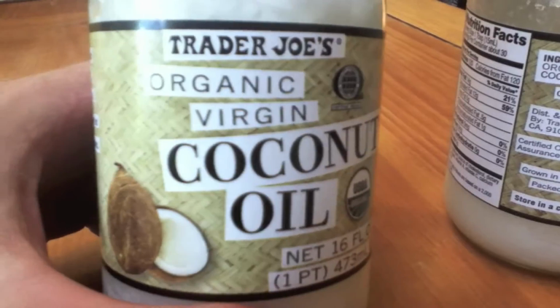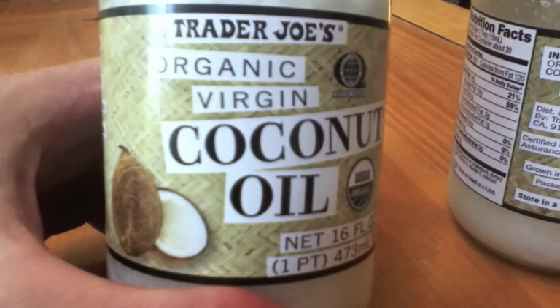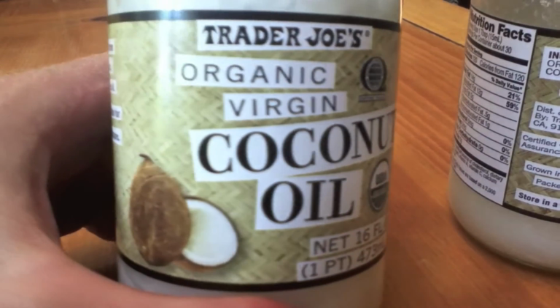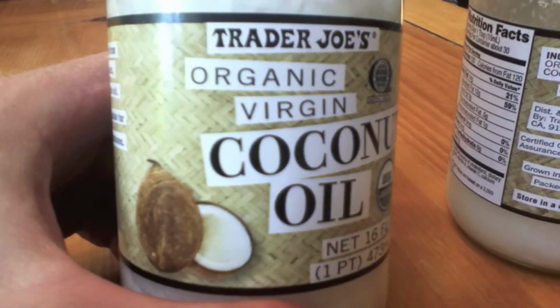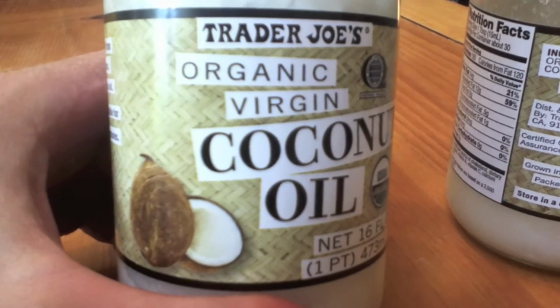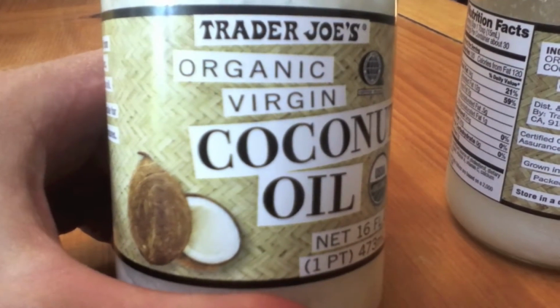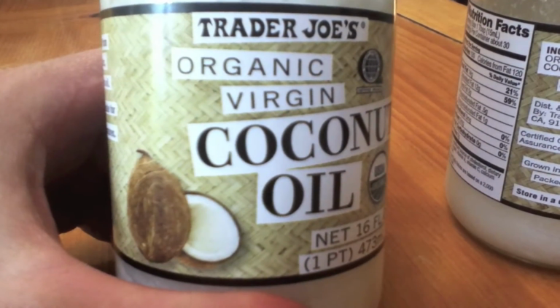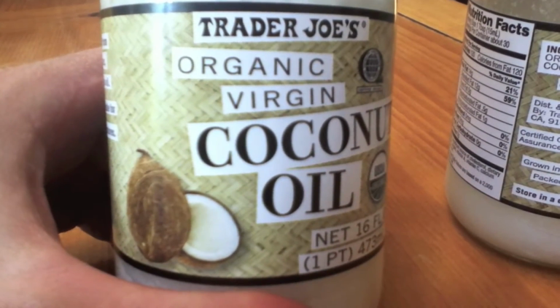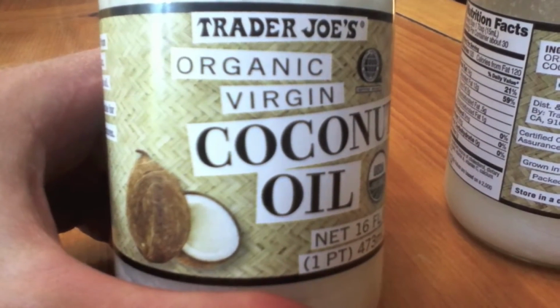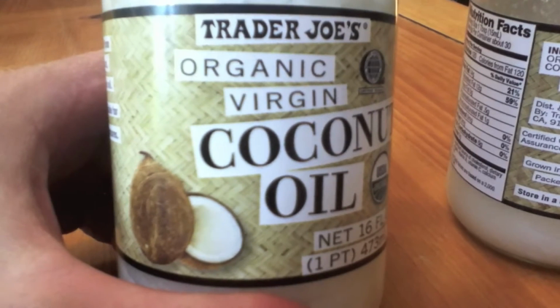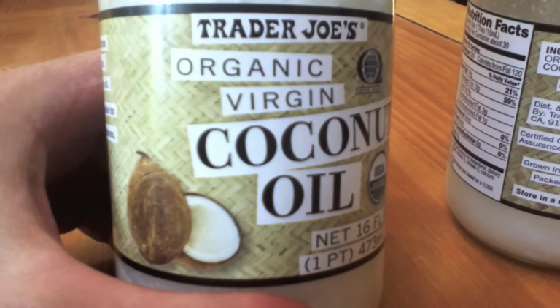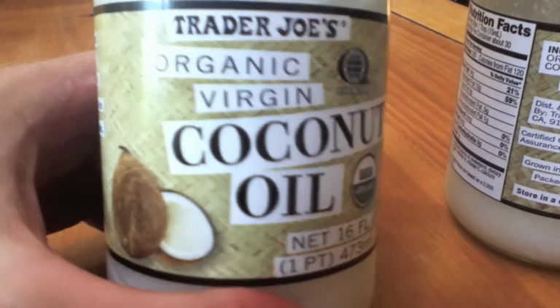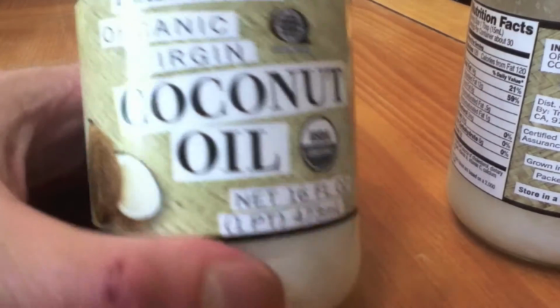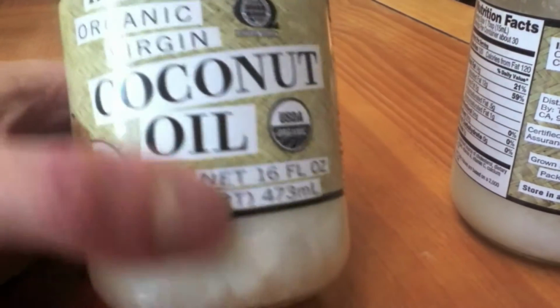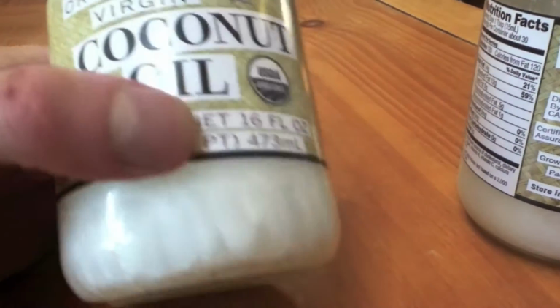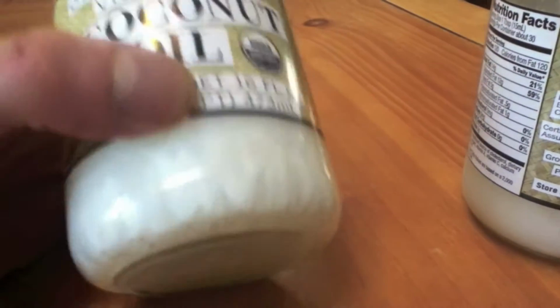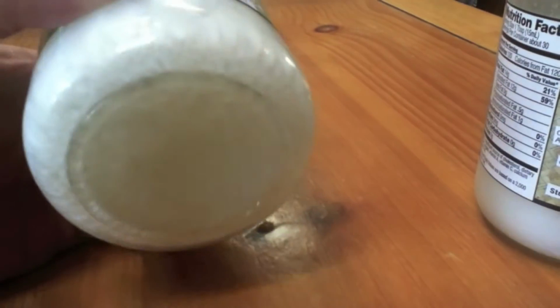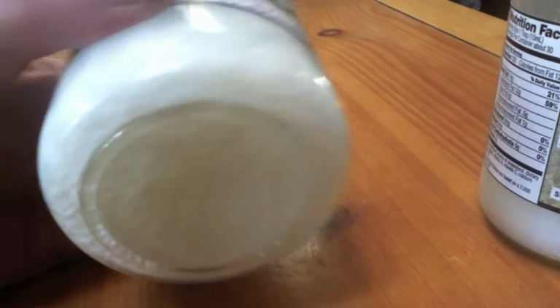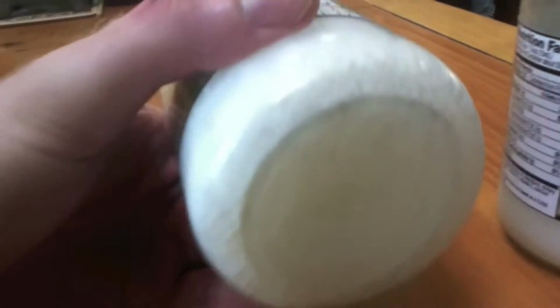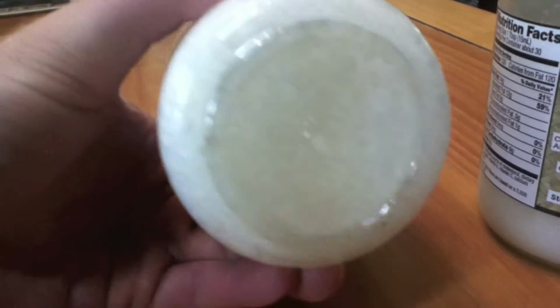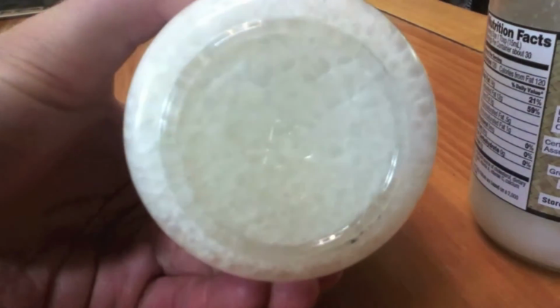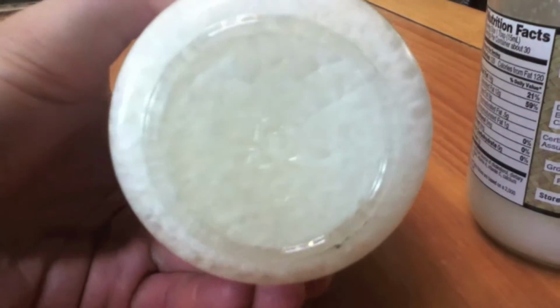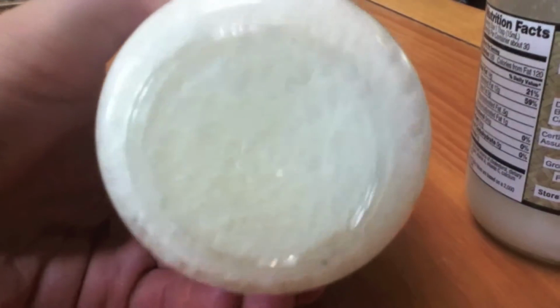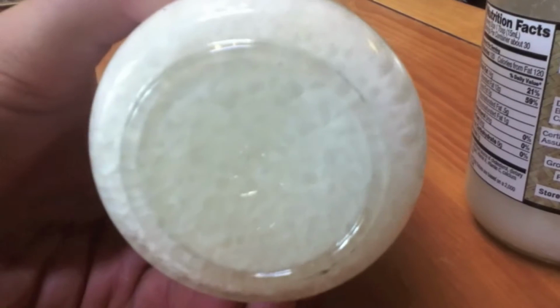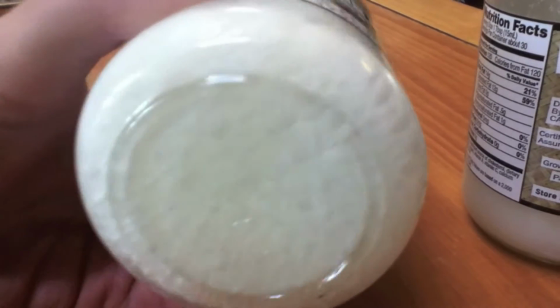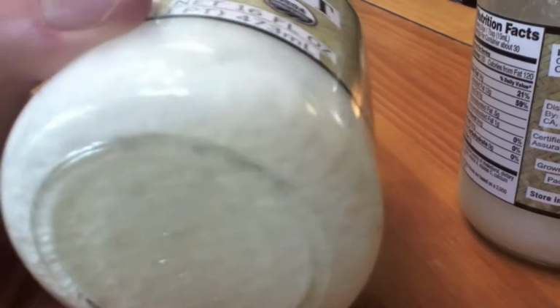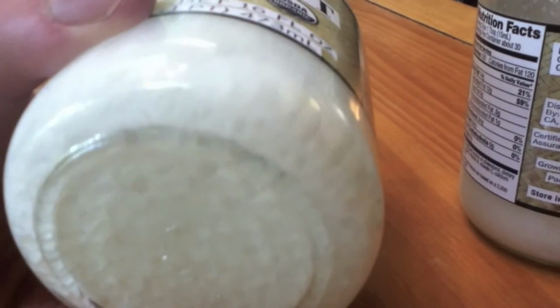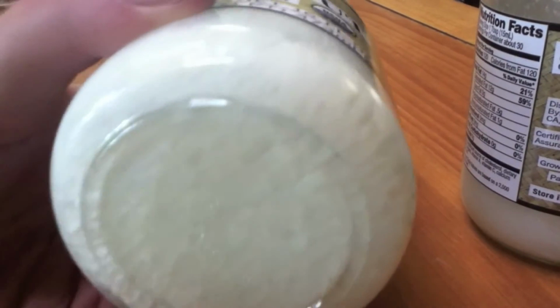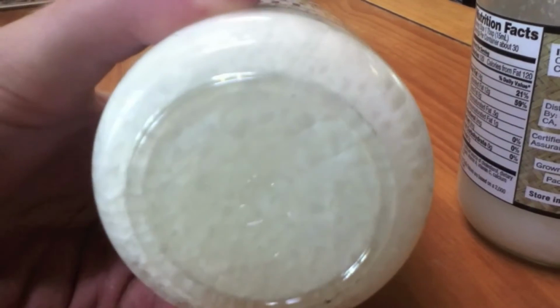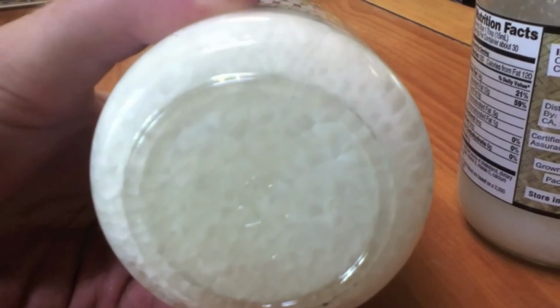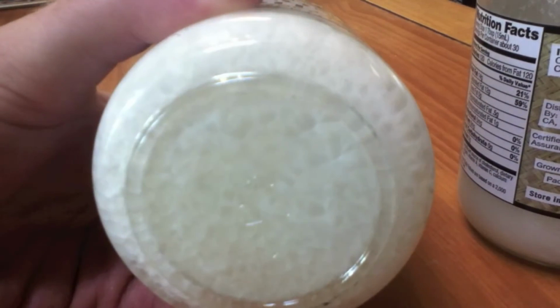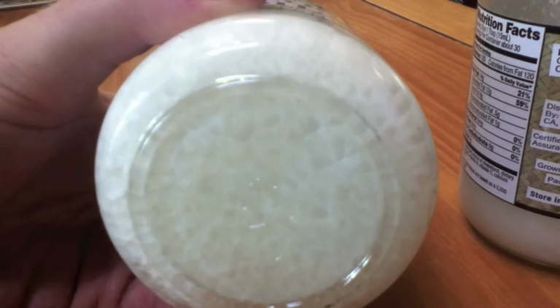This stuff just seems to work wonders on your brain and other areas of your body. It's so good. I use it on all different types of stuff. It's got a sweet flavor to it.